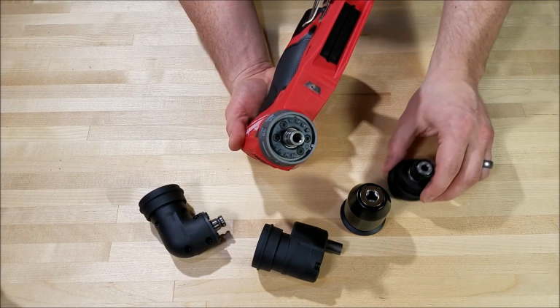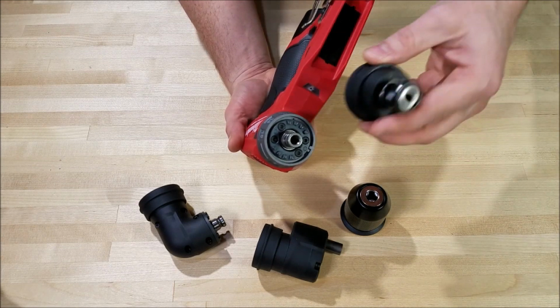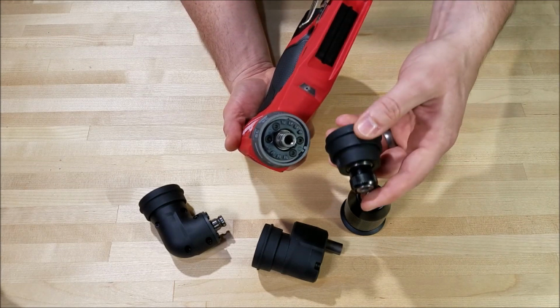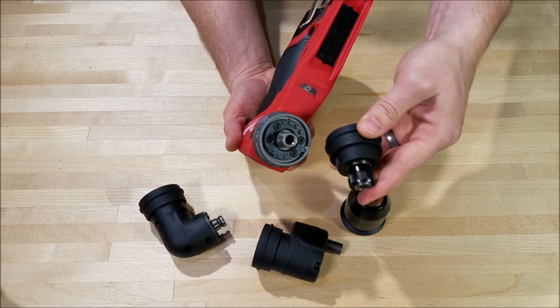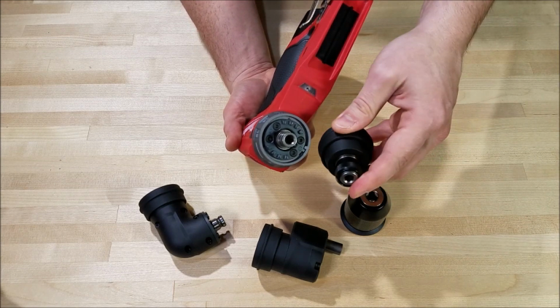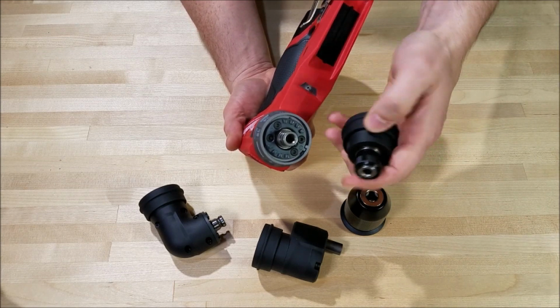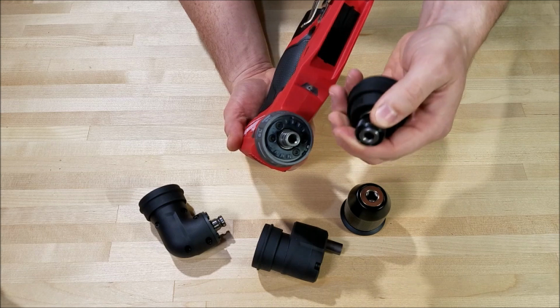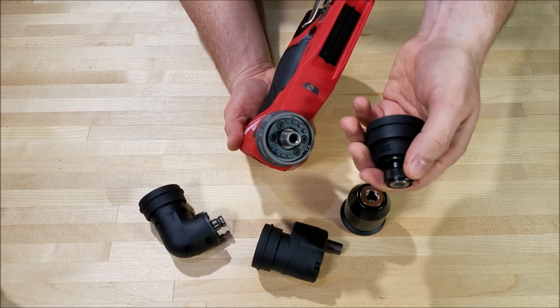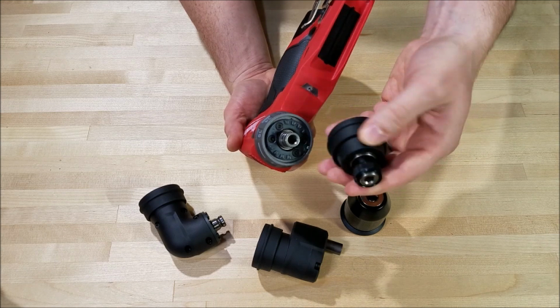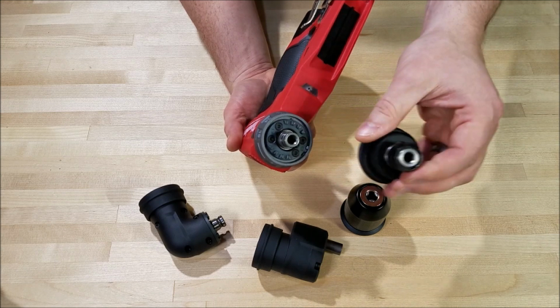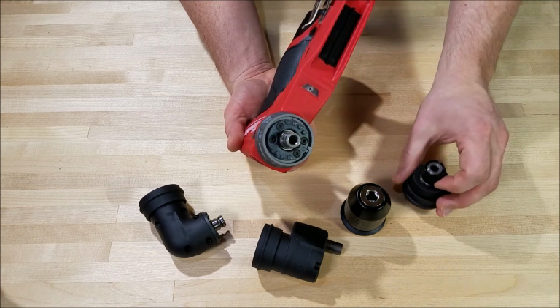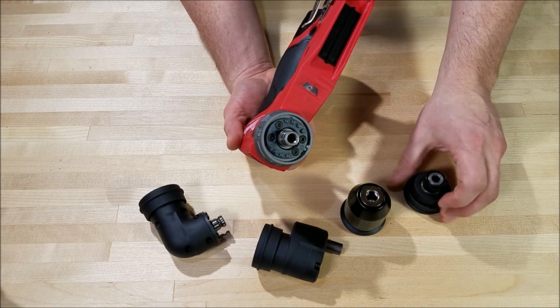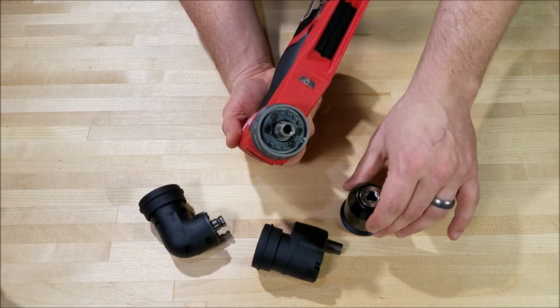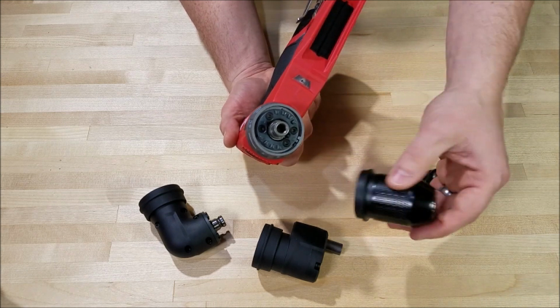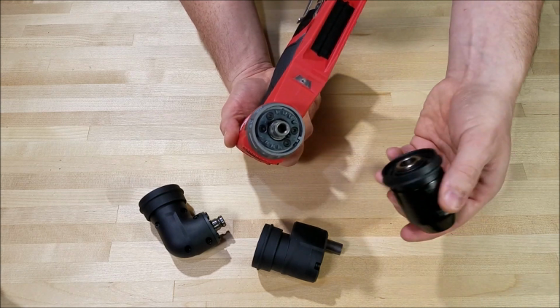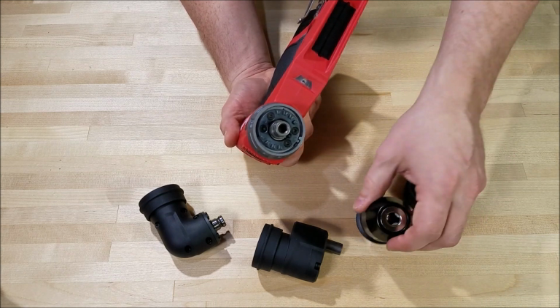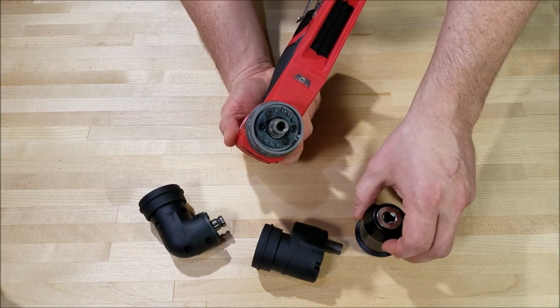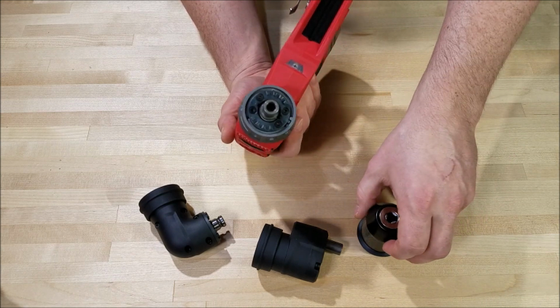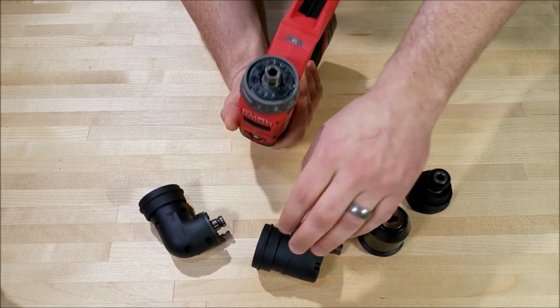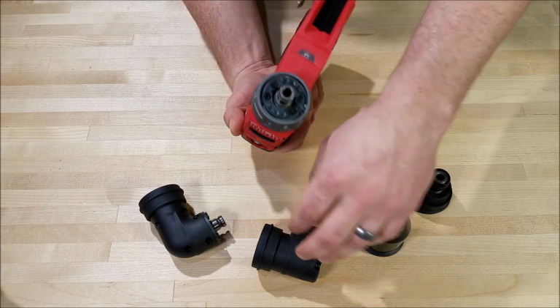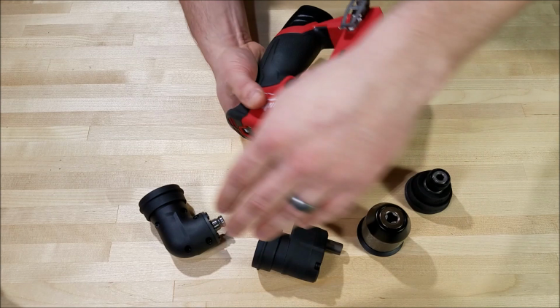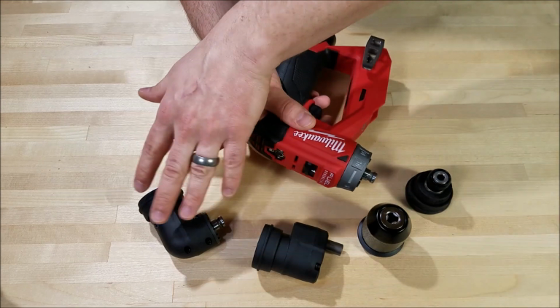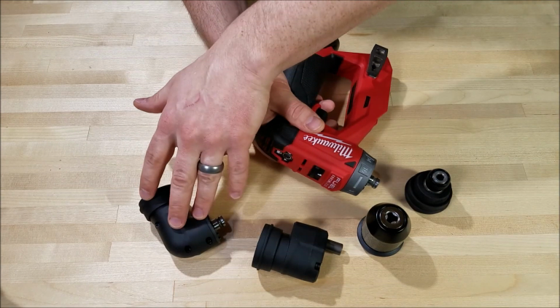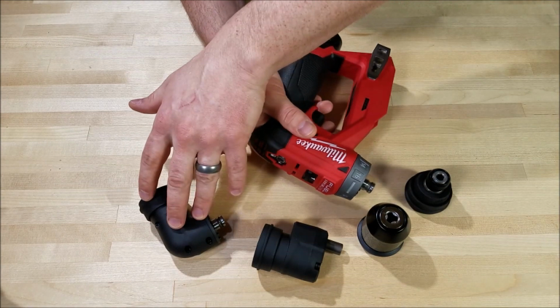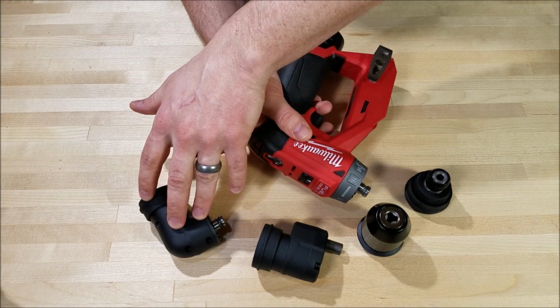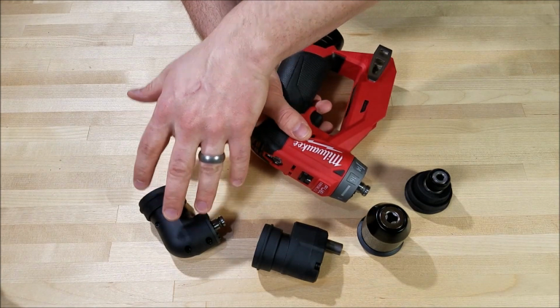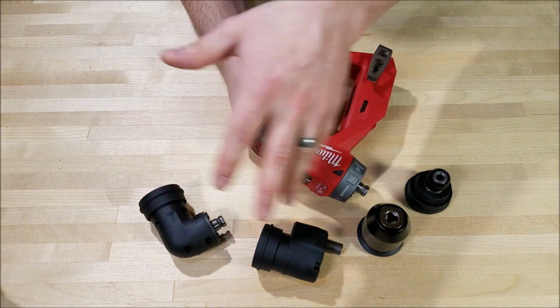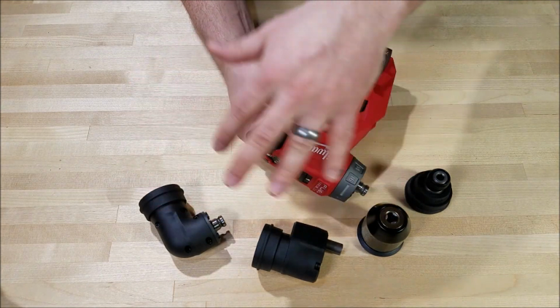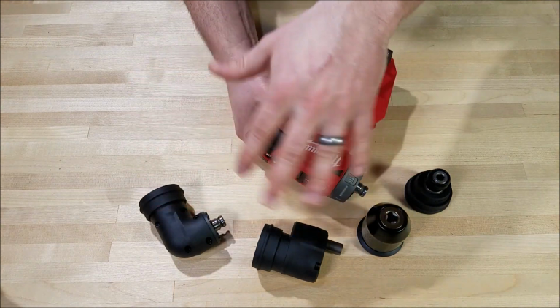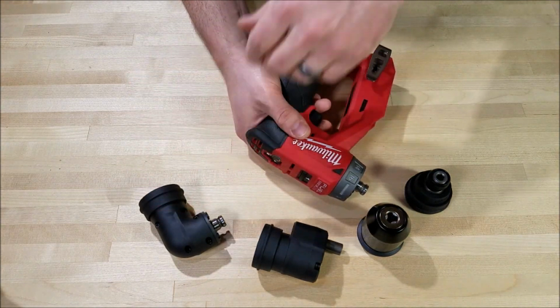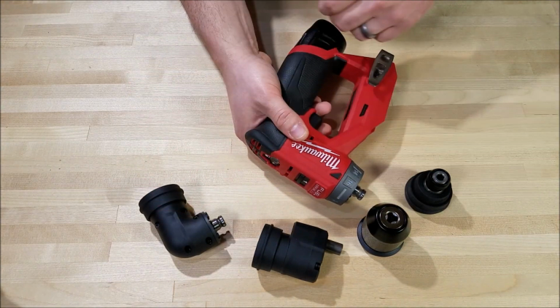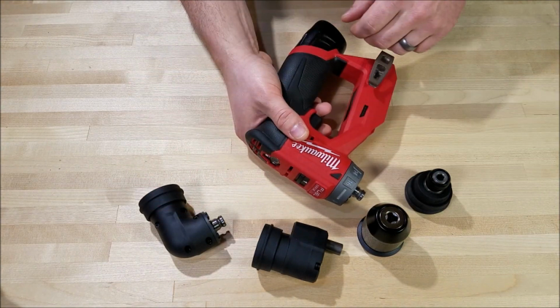If you want the locking bit adapter, this one adds about five ounces. And then the three-eighths inch chuck, the offset adapter, and the right angle adapter all add about eight to nine ounces each.